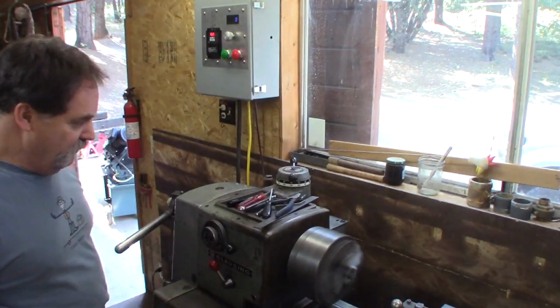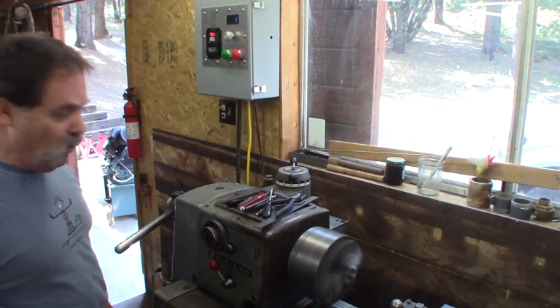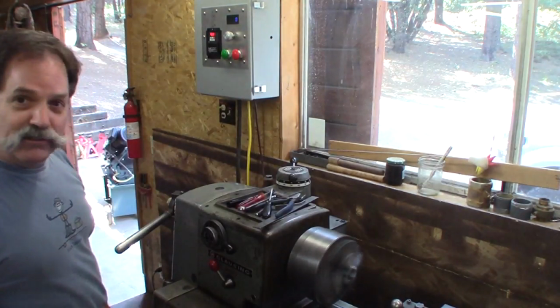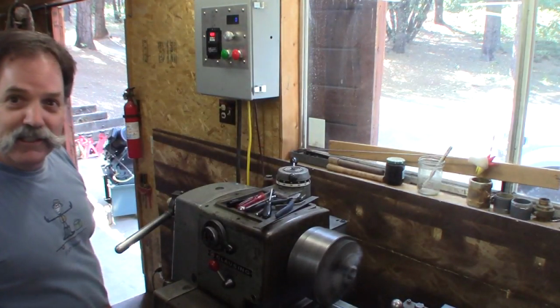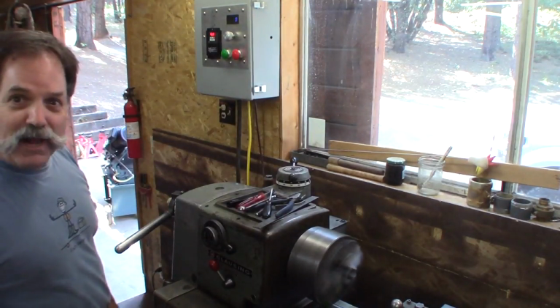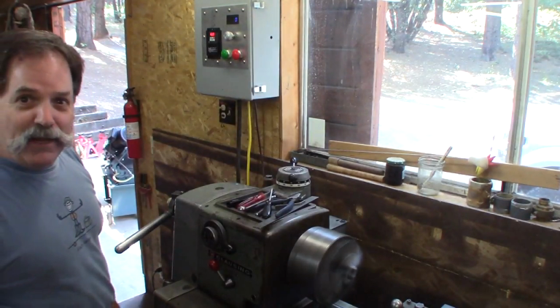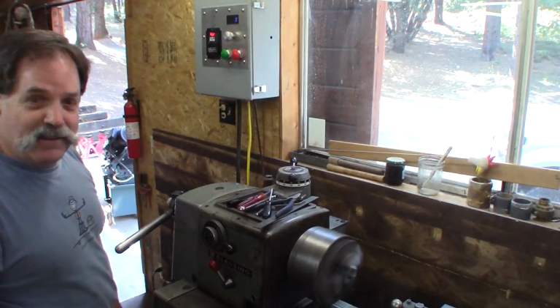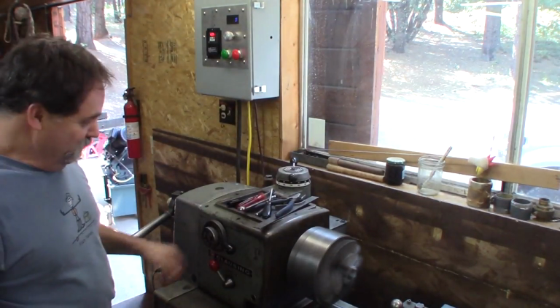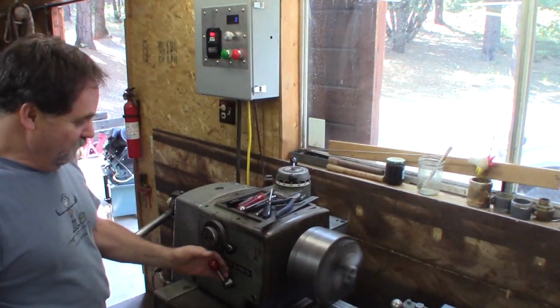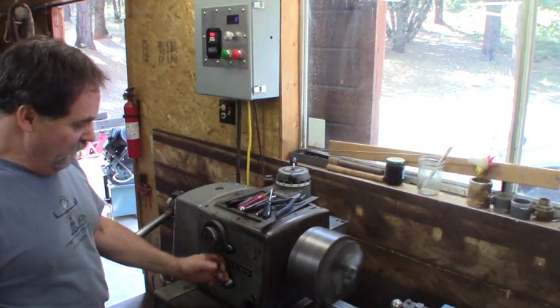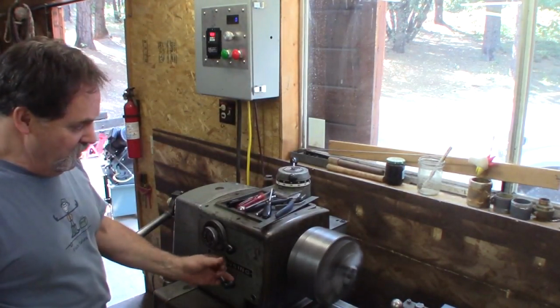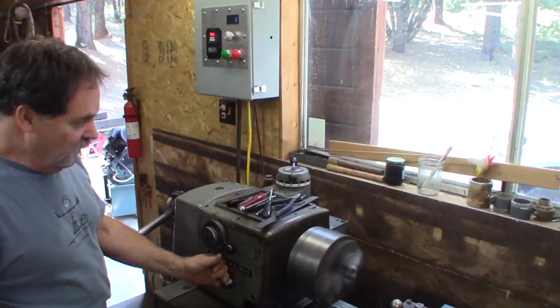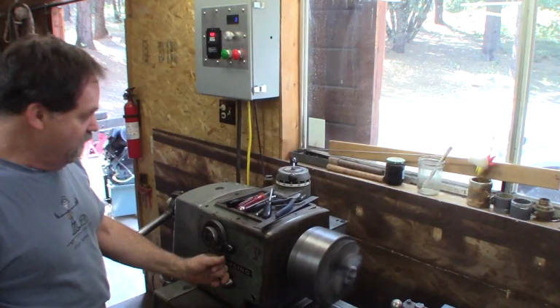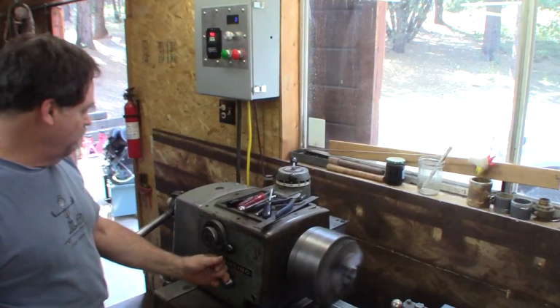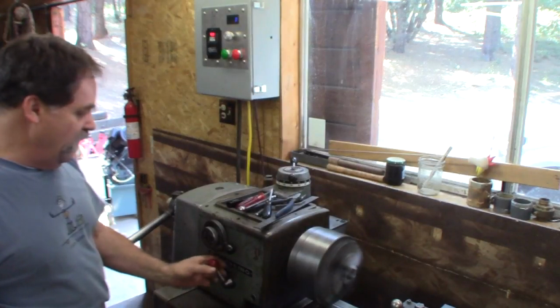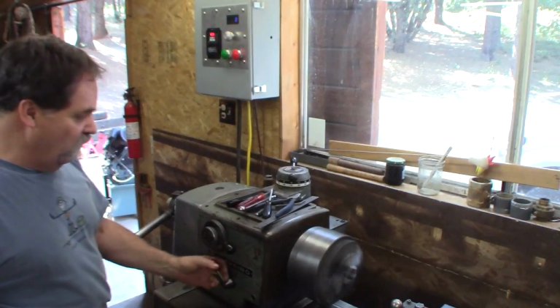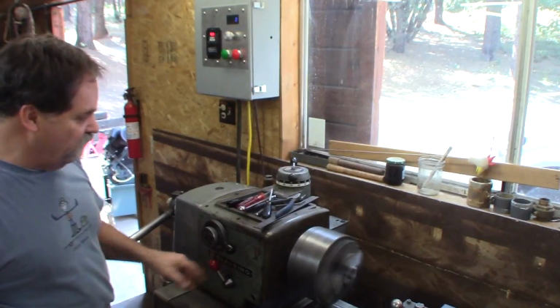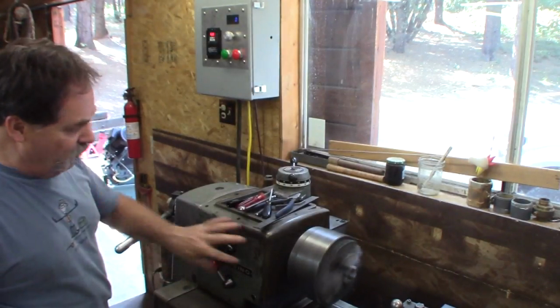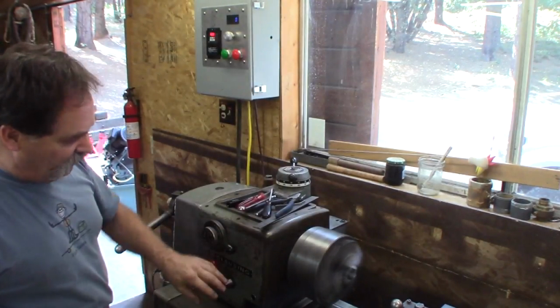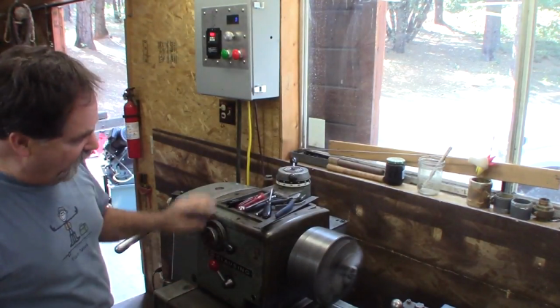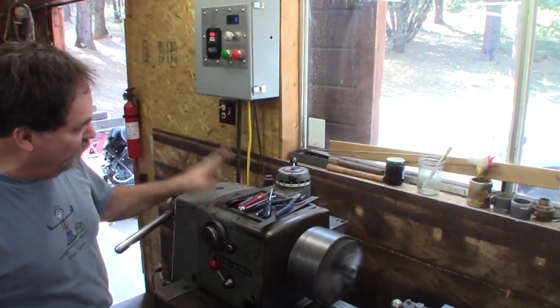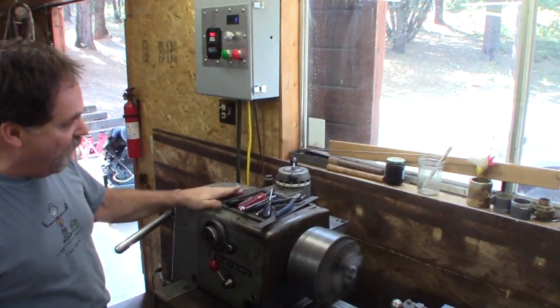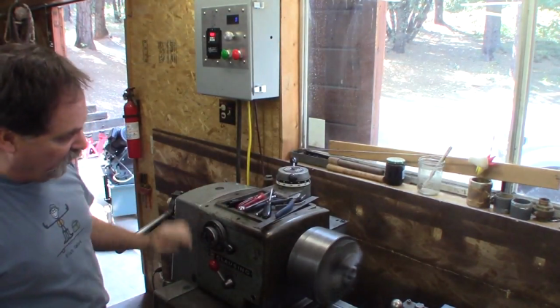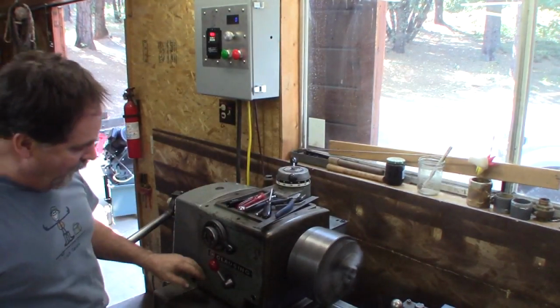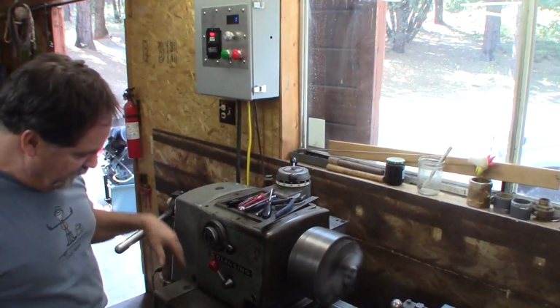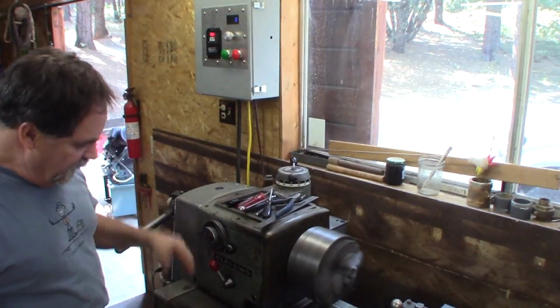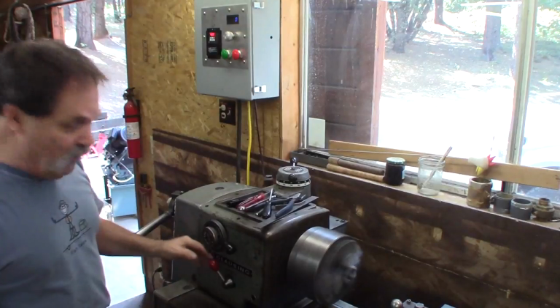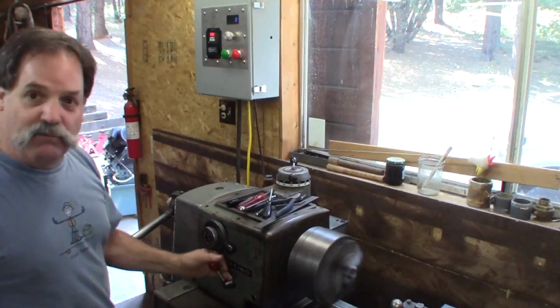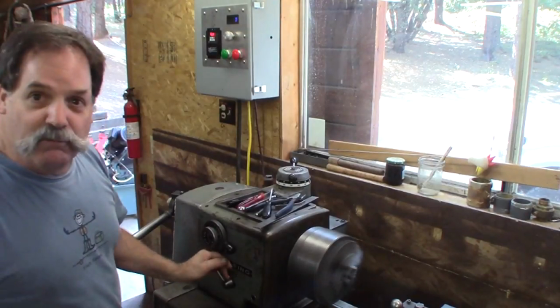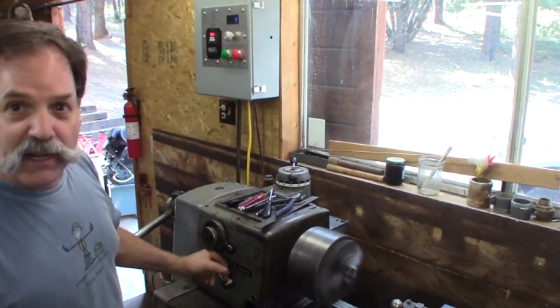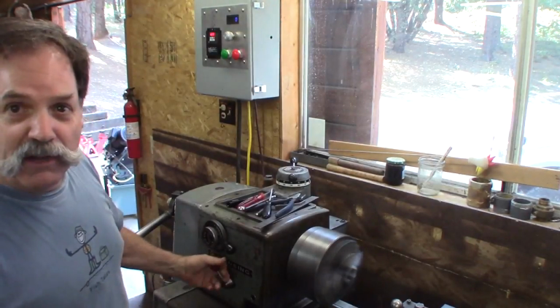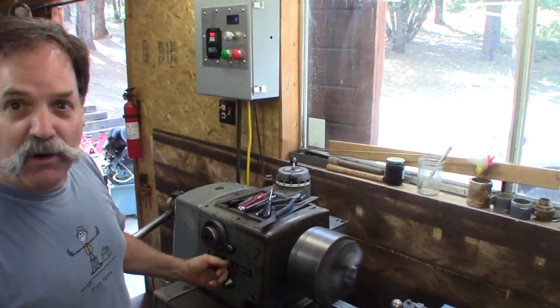It works, we're happy. We'll check the lubrication in the head — I'll pull the top off the gearbox and we'll figure out and get the rest of it going.